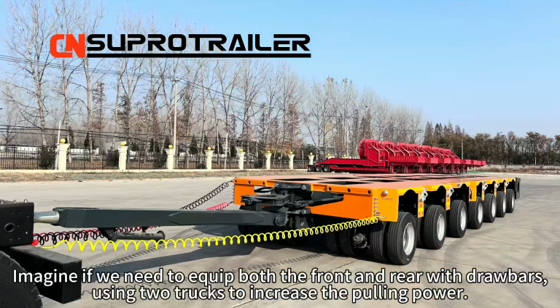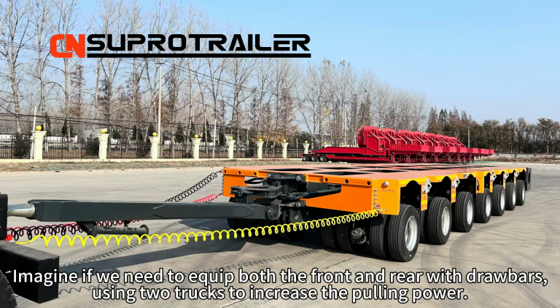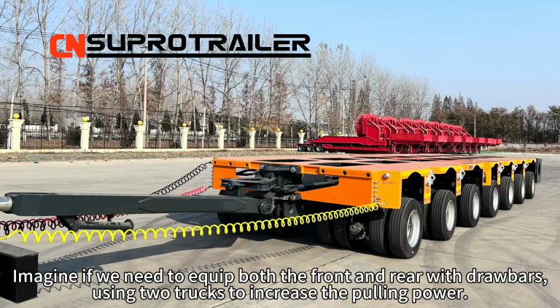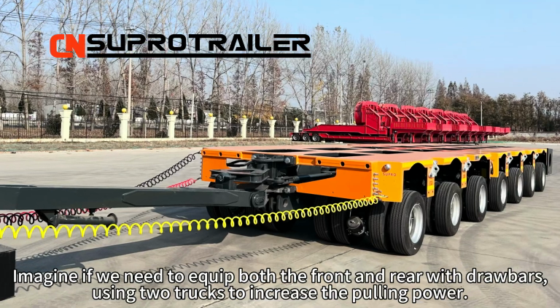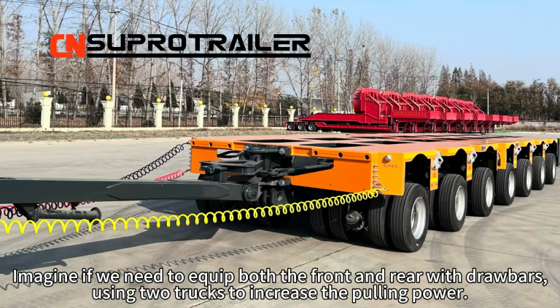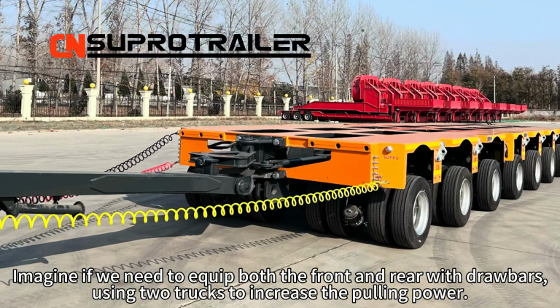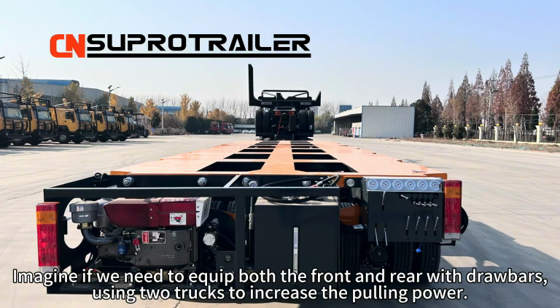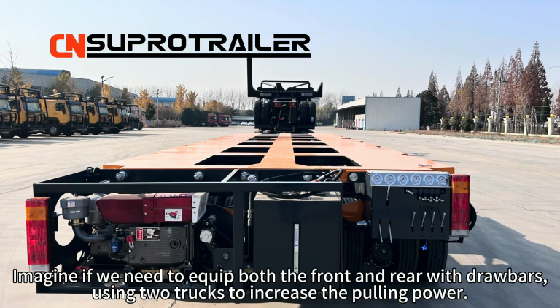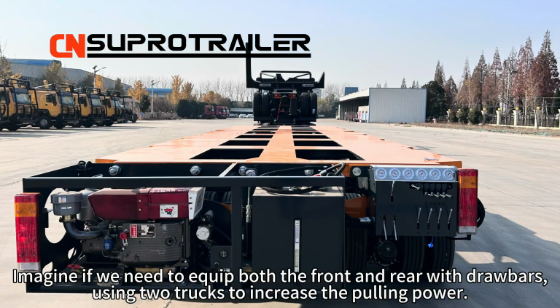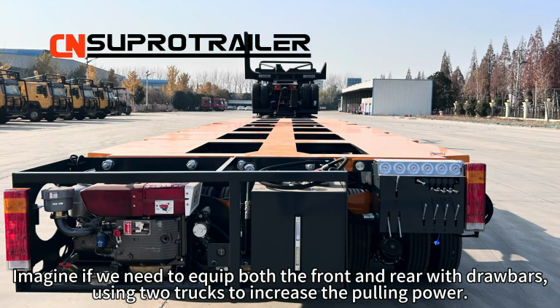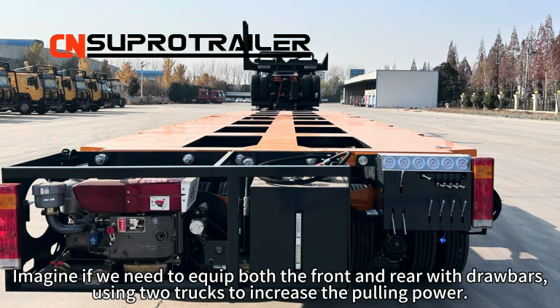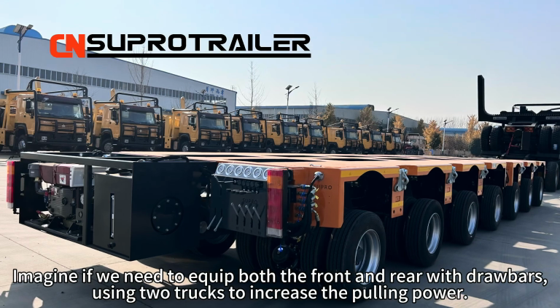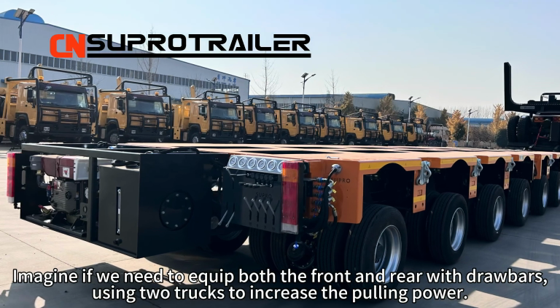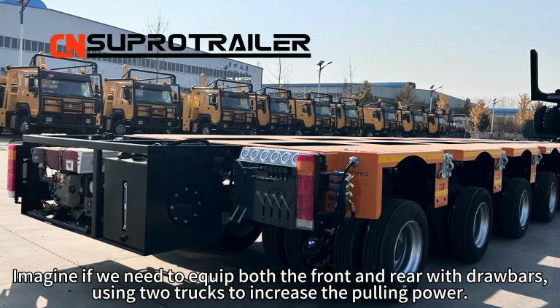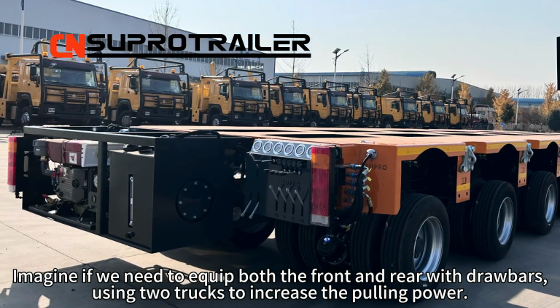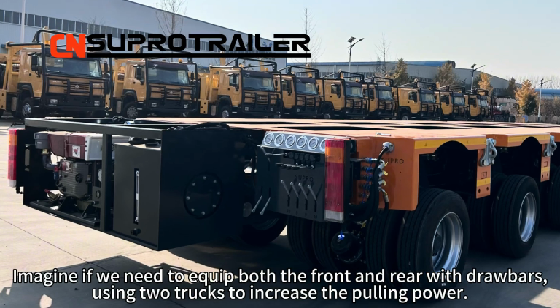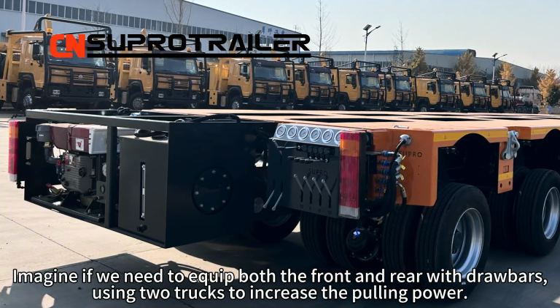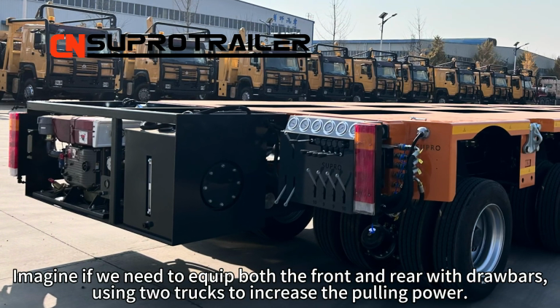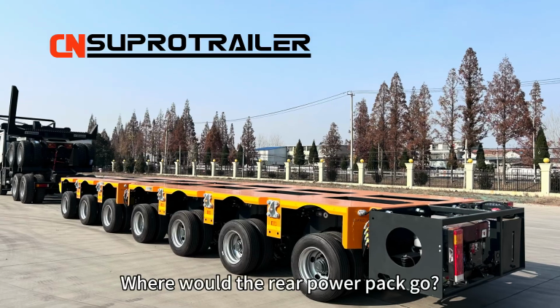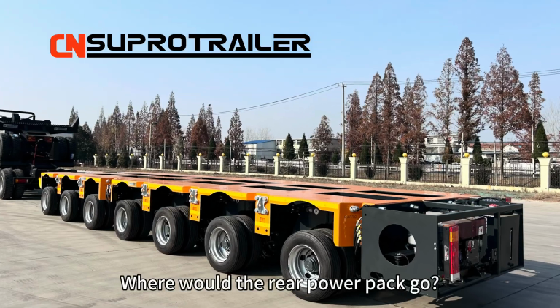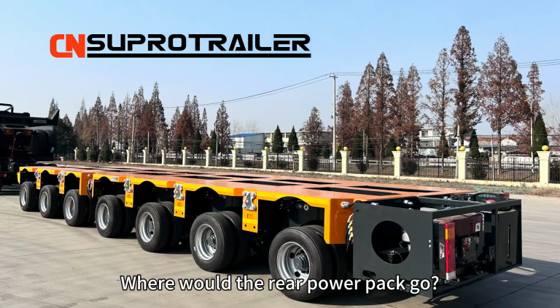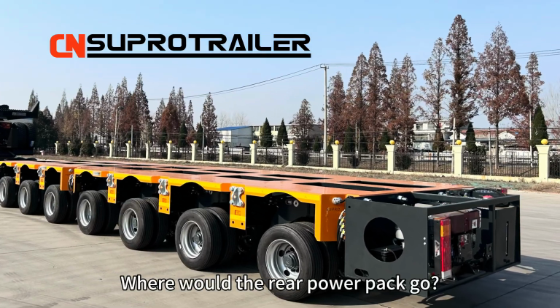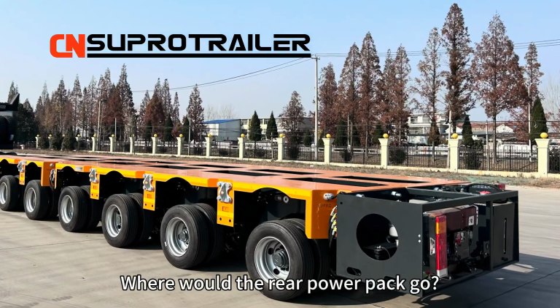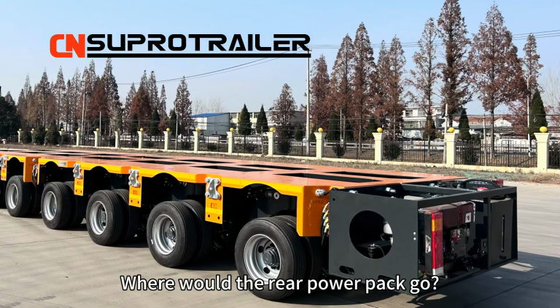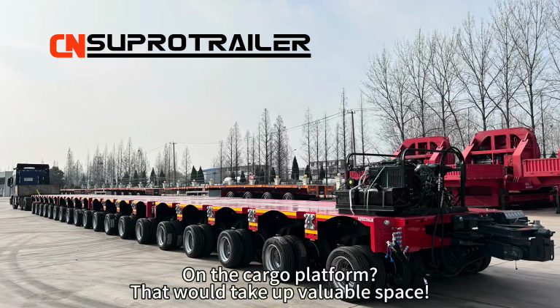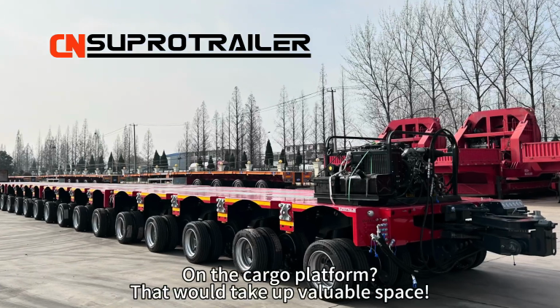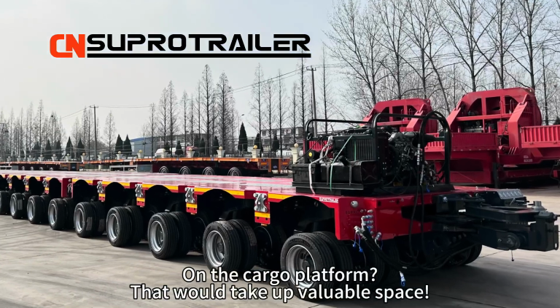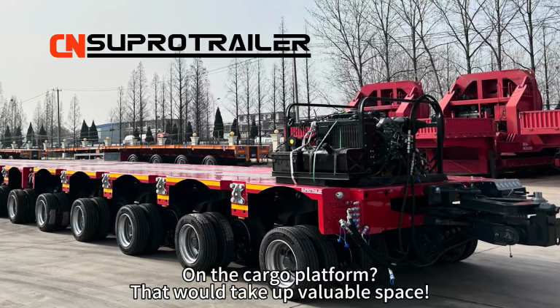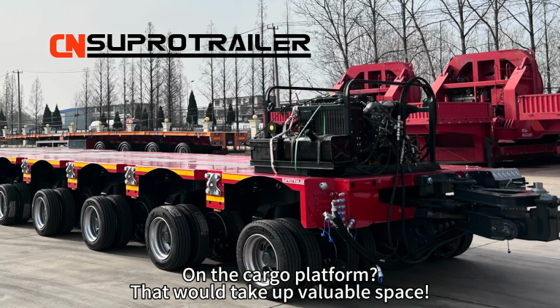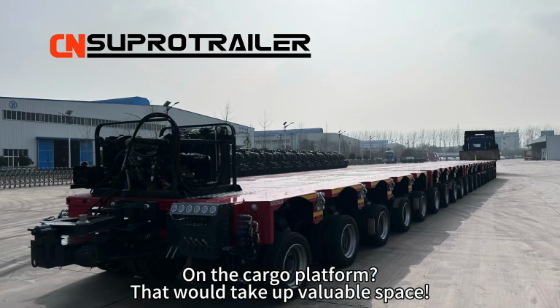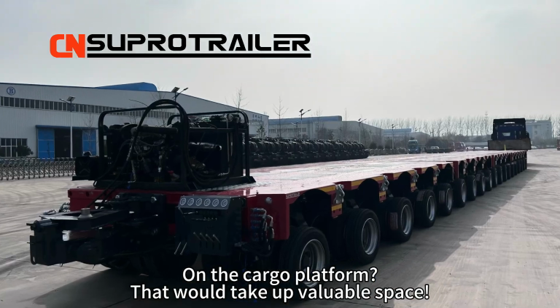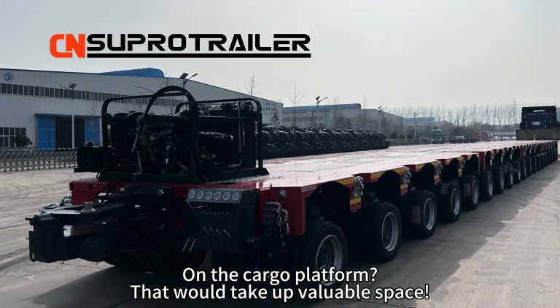Imagine if we need to equip both the front and the rail with drawbars, using two trucks to increase the pulling power. Where would the rail power pack go? On a cargo platform? Would it take out valuable space?